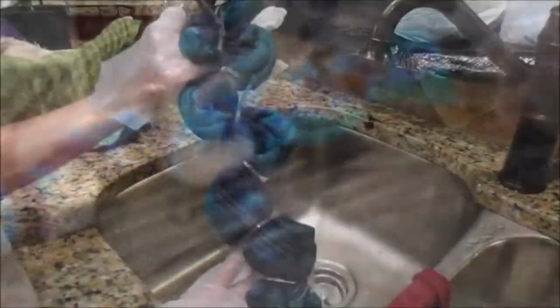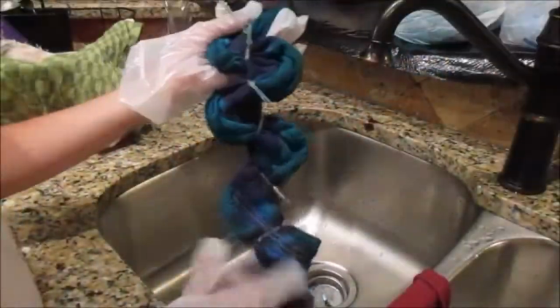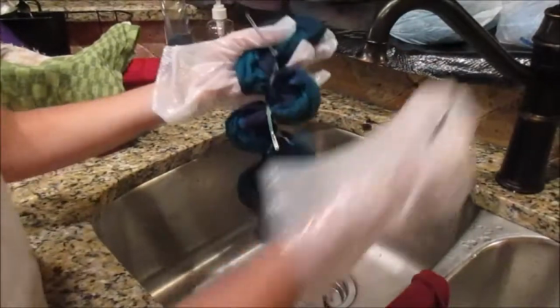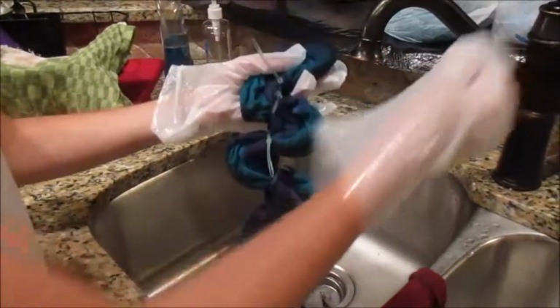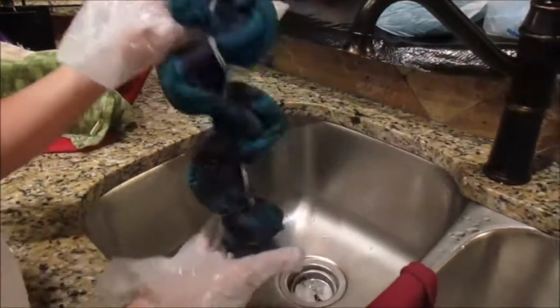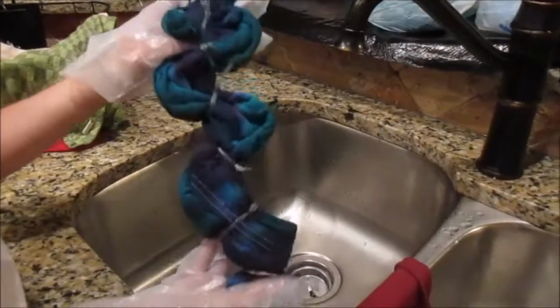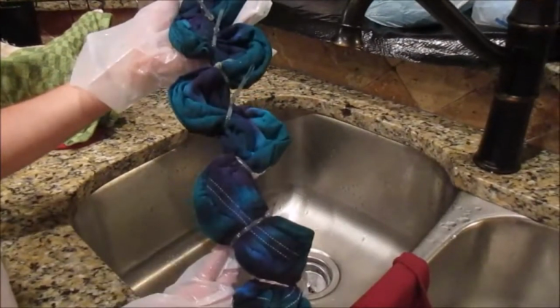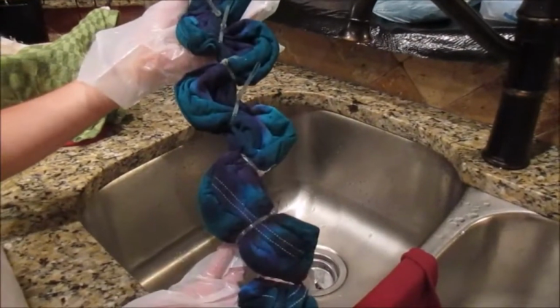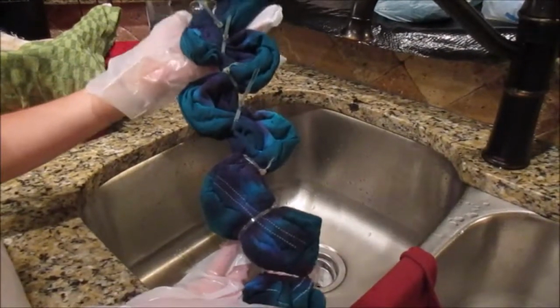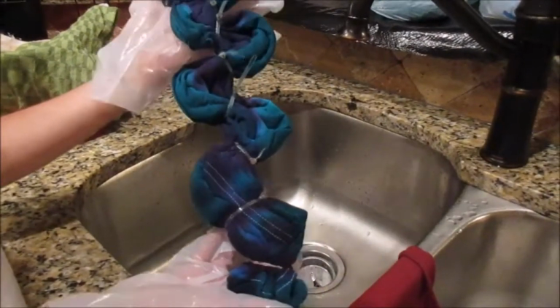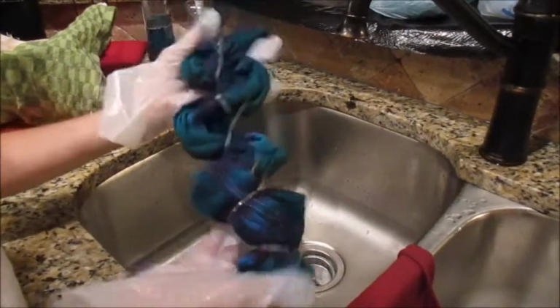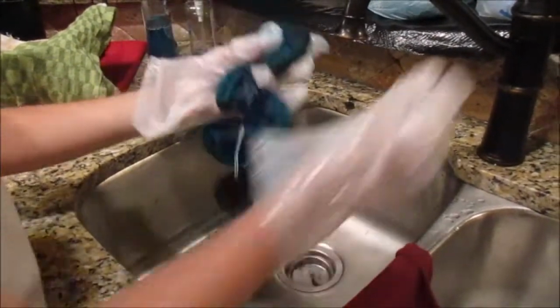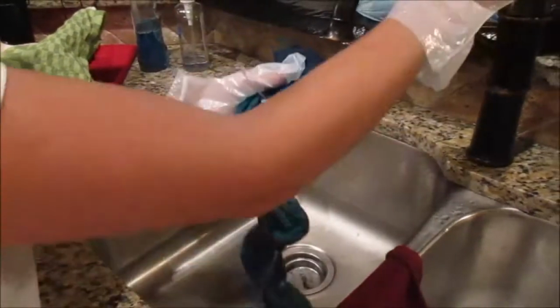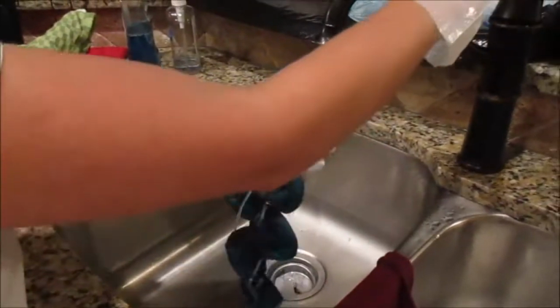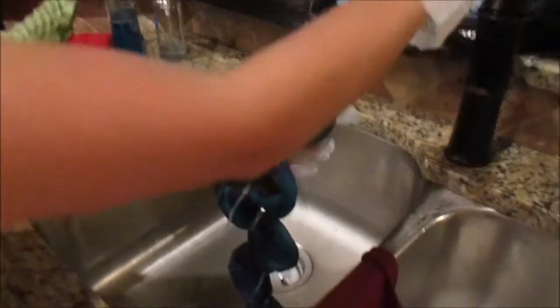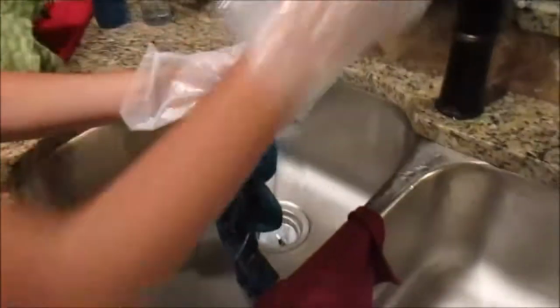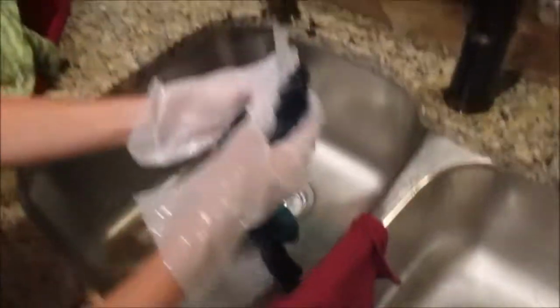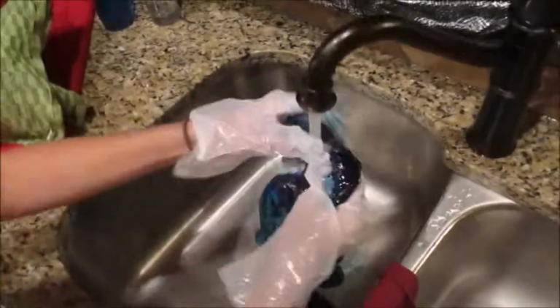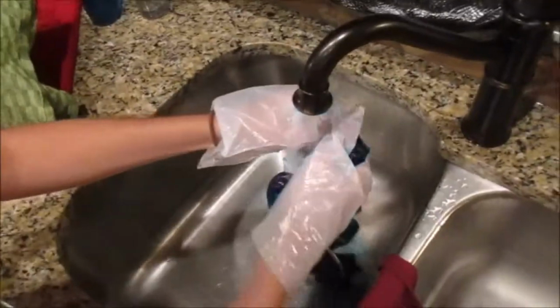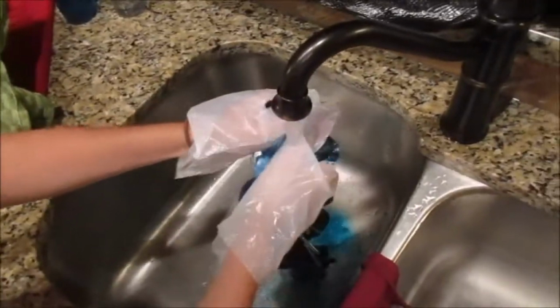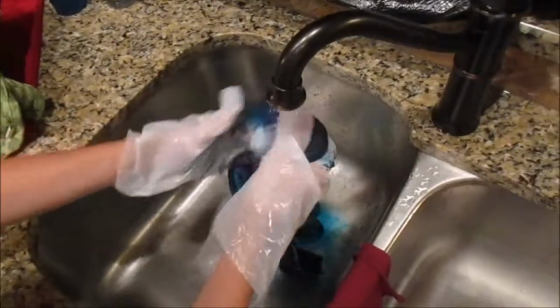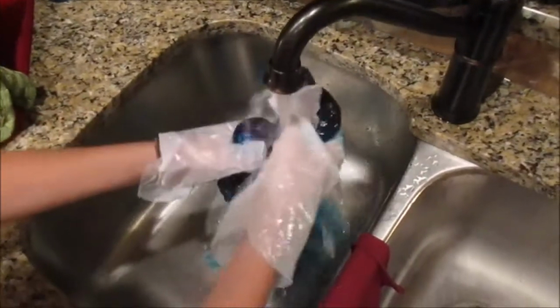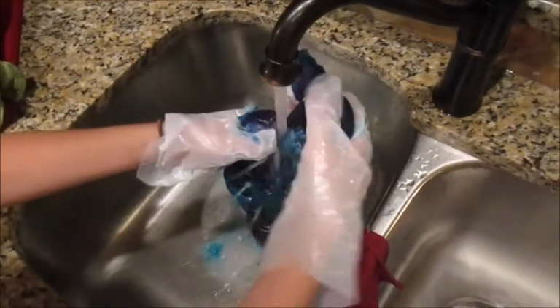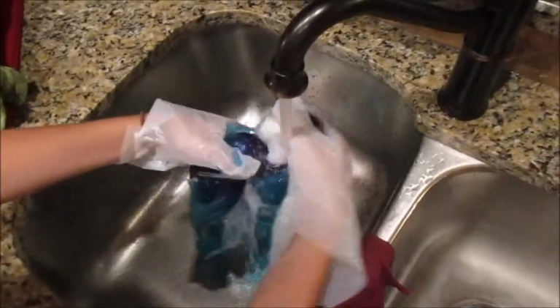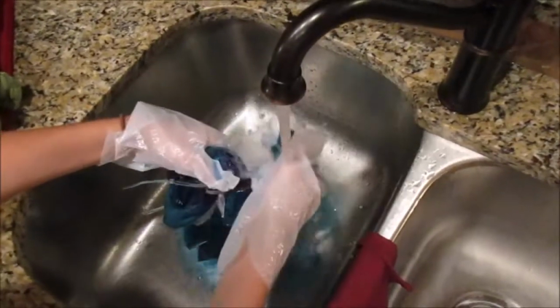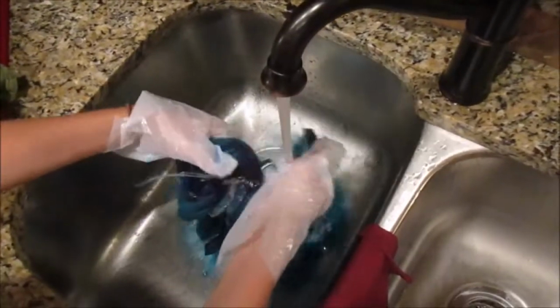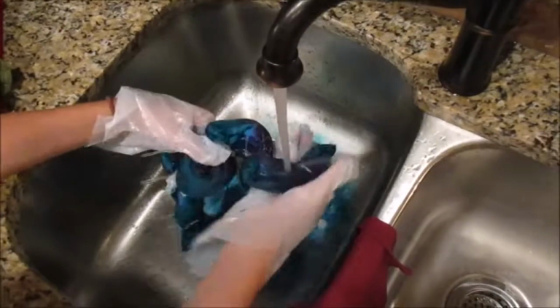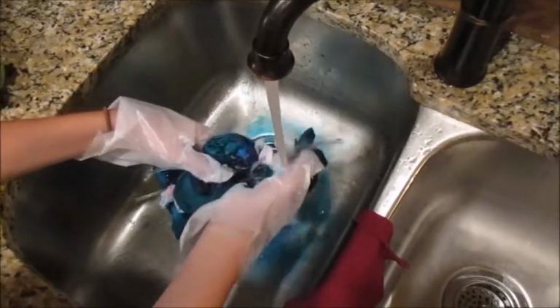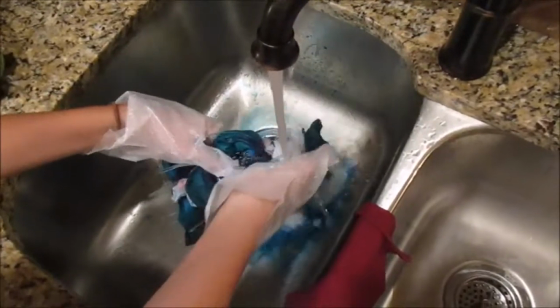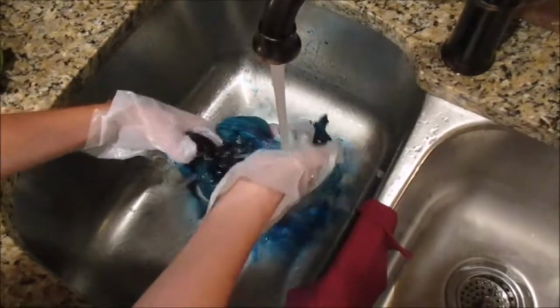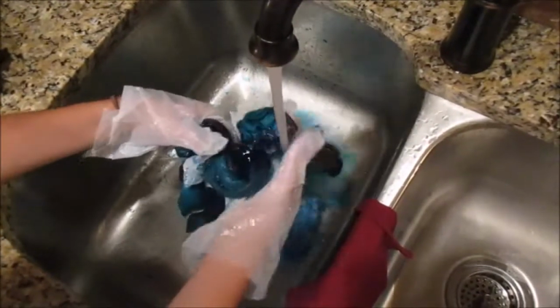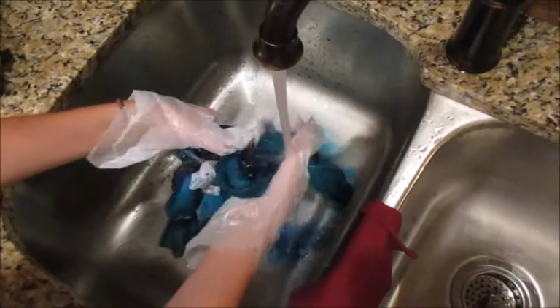Depending on what dye you use, it will depend on how long it needs to sit. We used Tulip, so it said six to eight hours. After that, we are rinsing it and wringing most of the color out before removing the ties.